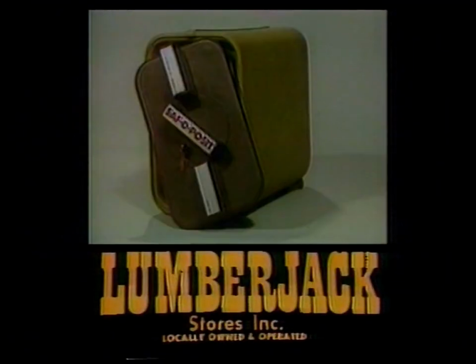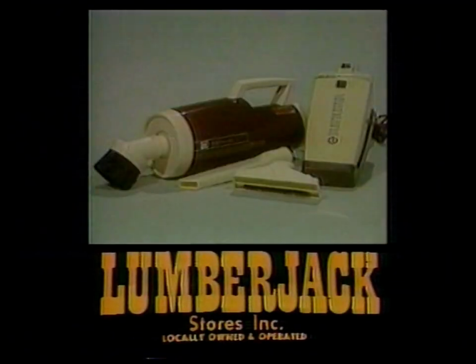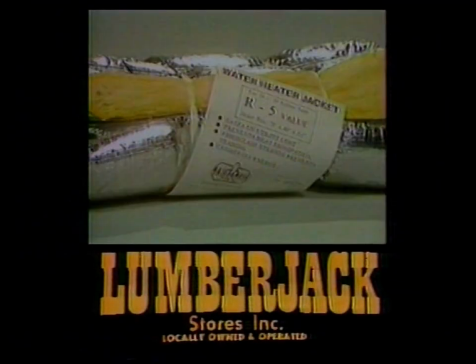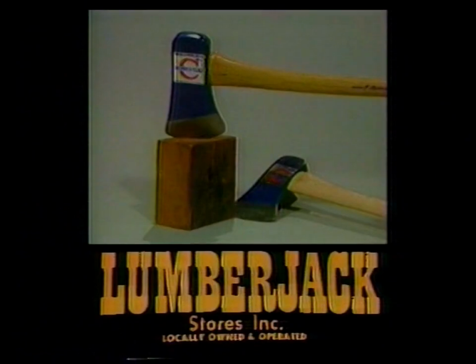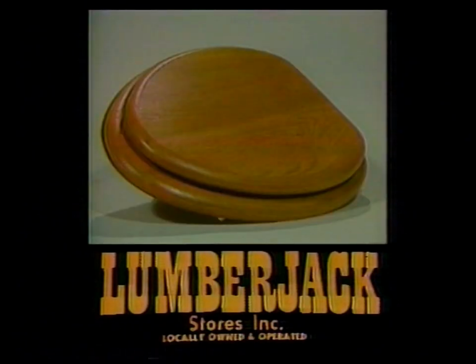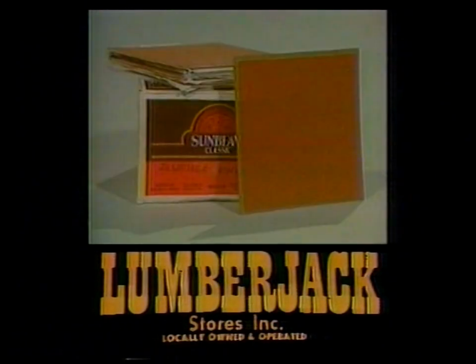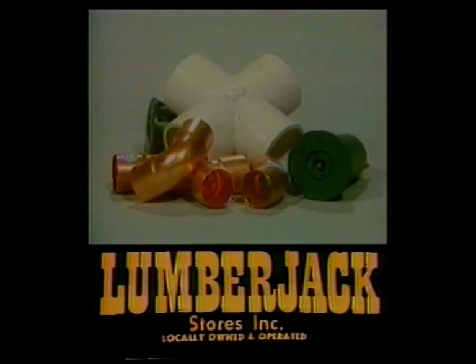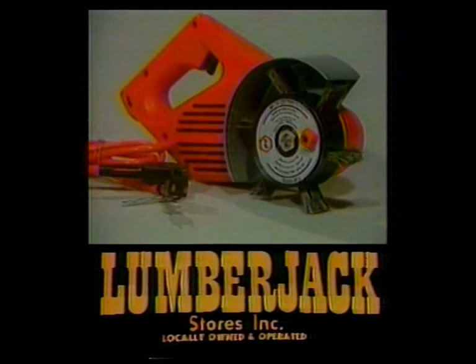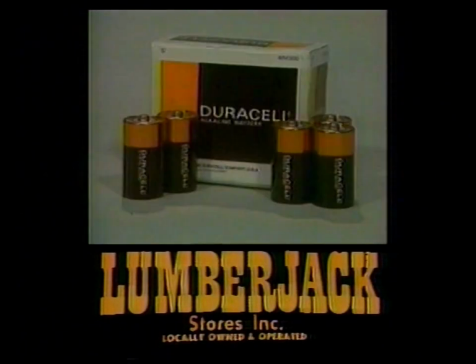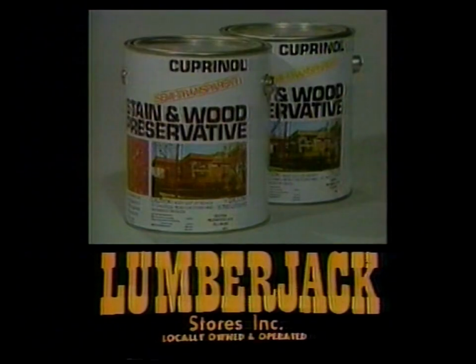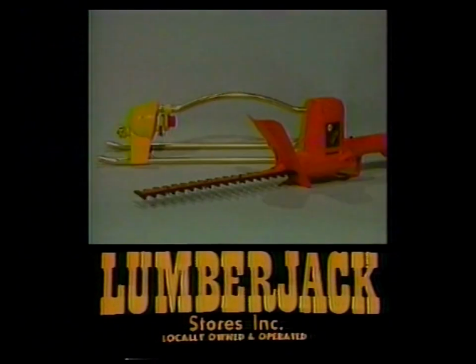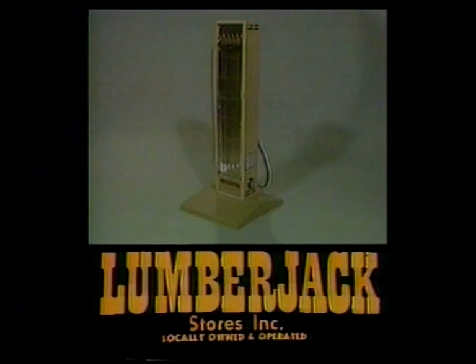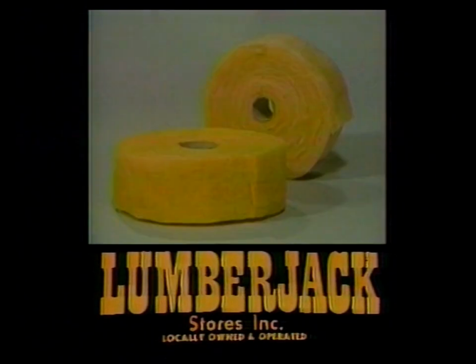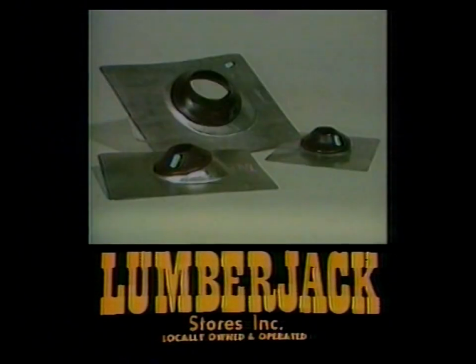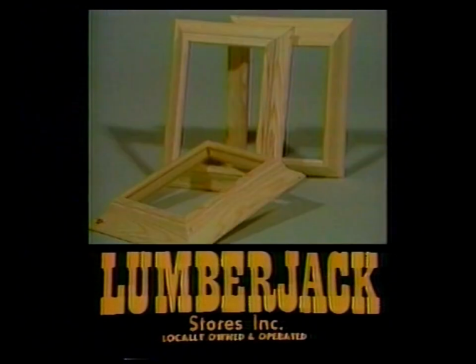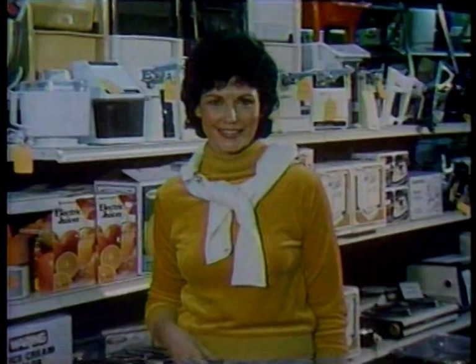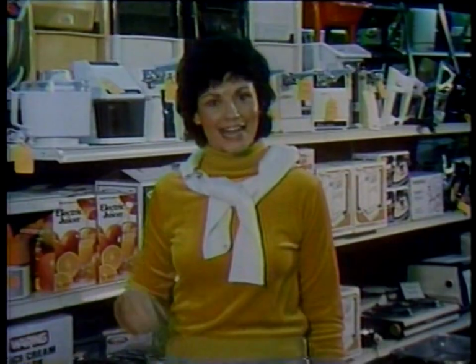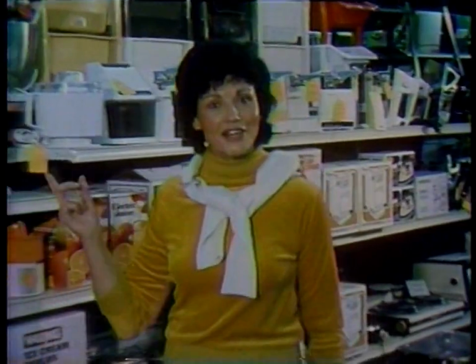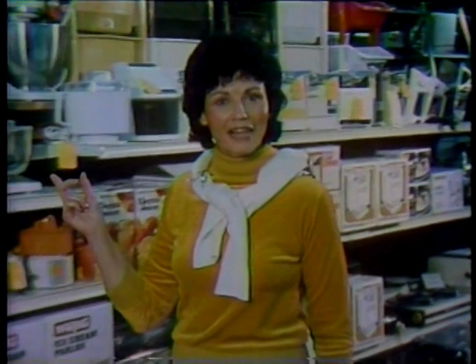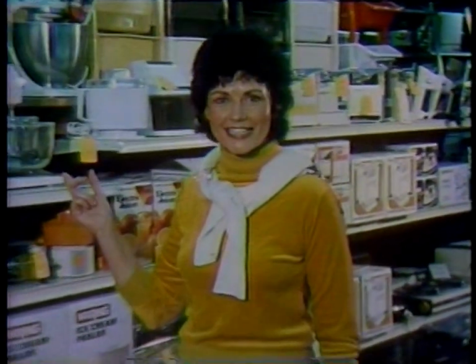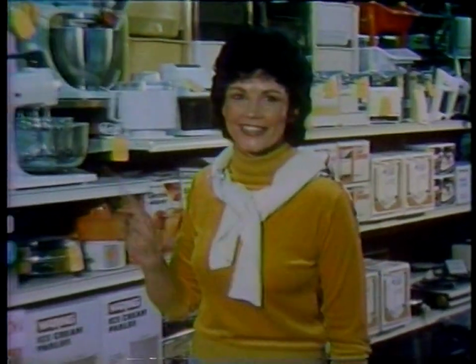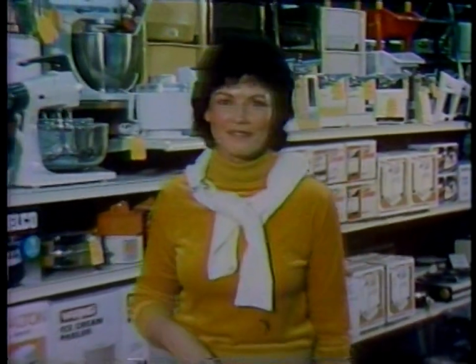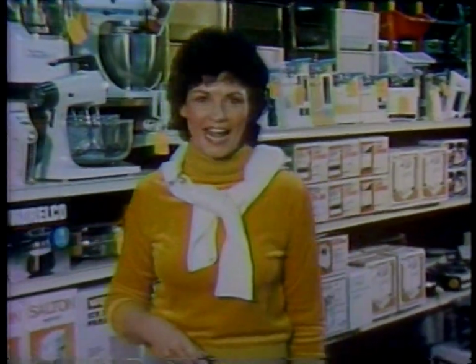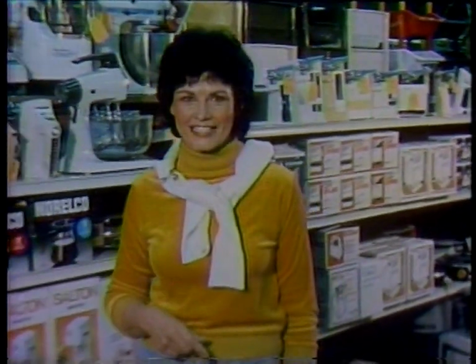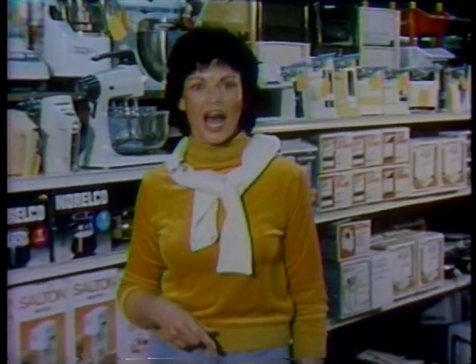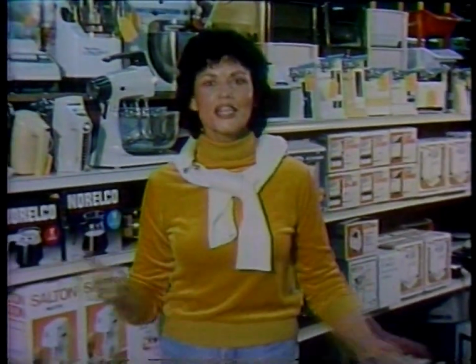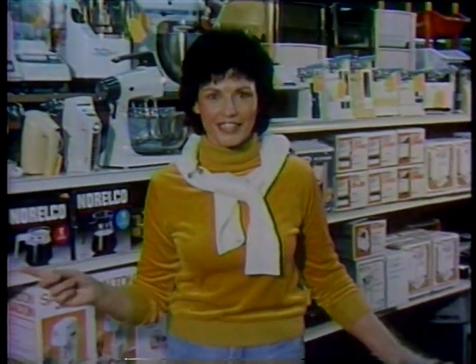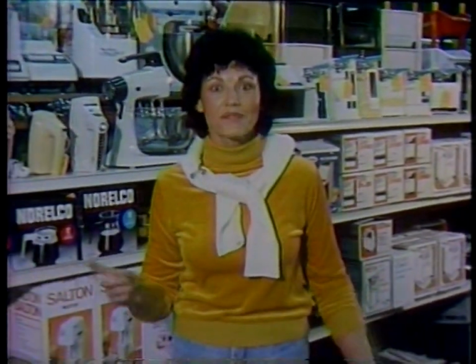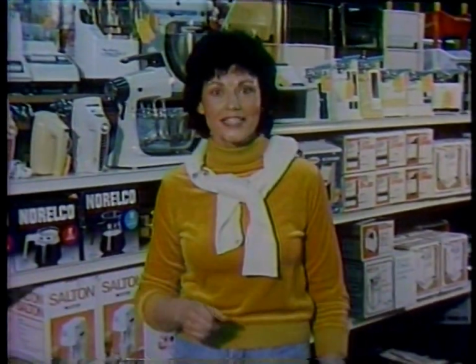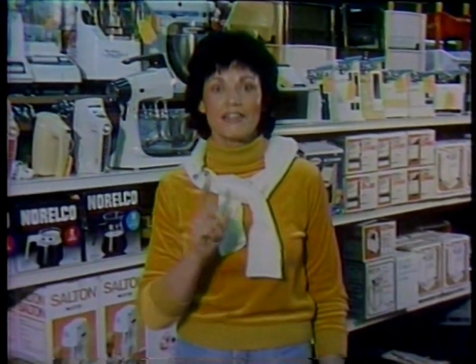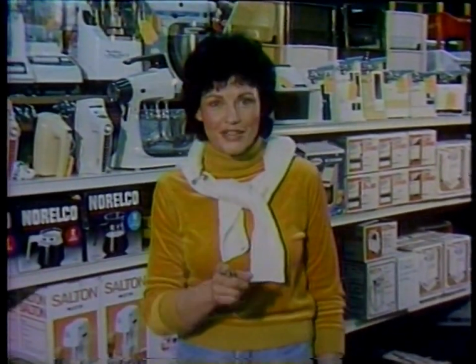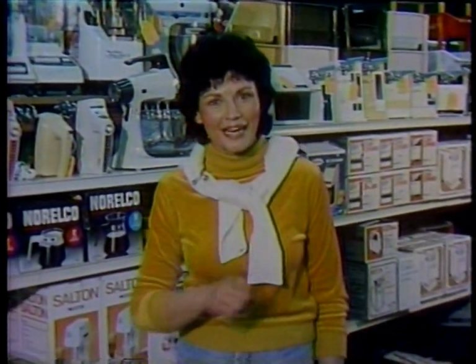Can you think of anything Lumberjack doesn't carry for your home? Neither can we. Look at this week's special. Countertop appliances? Lumberjack has them — a huge selection priced to save you money.